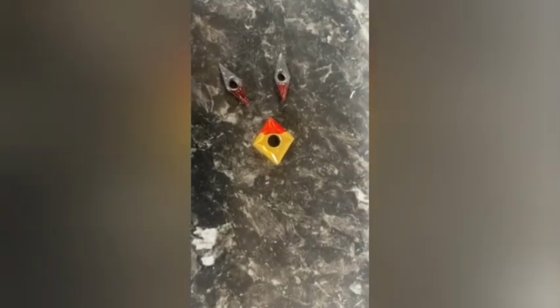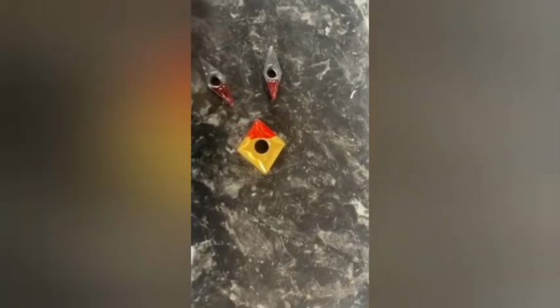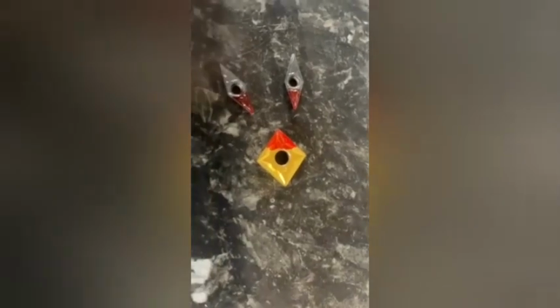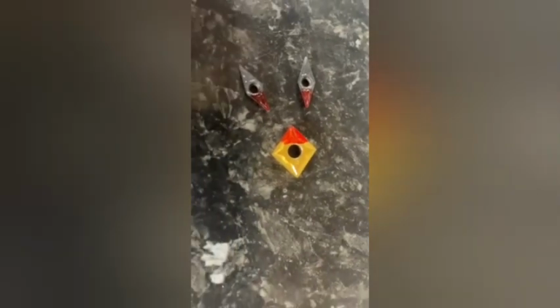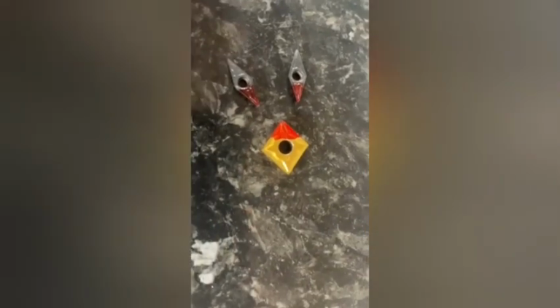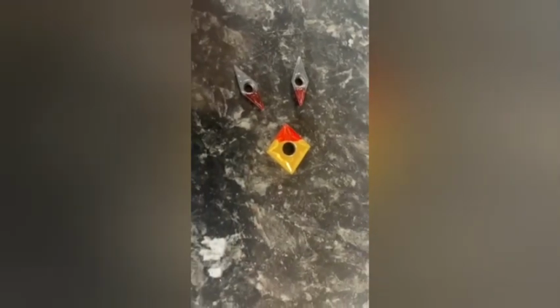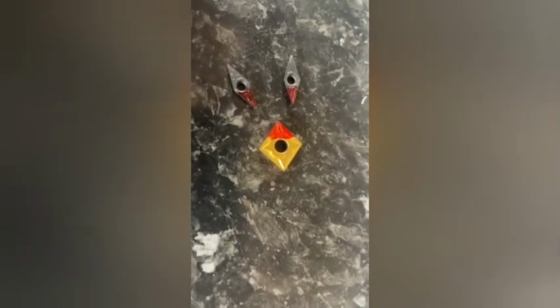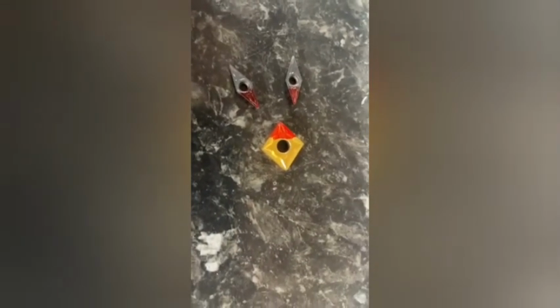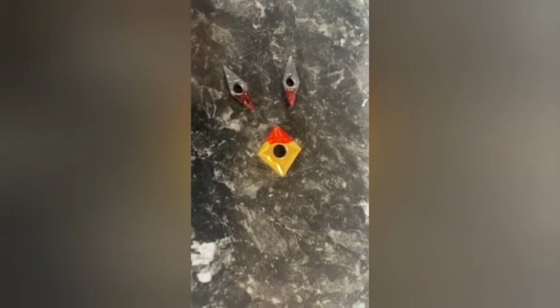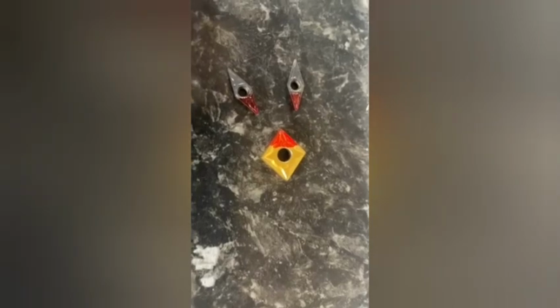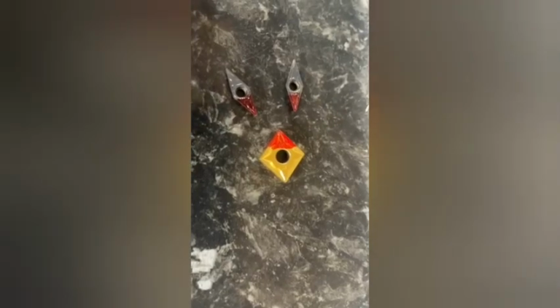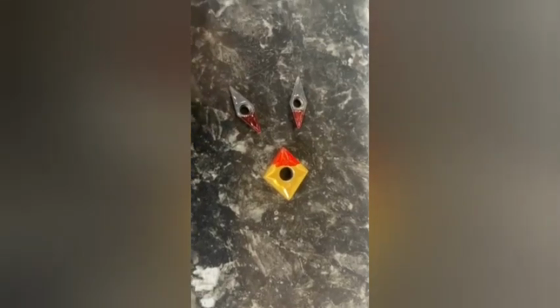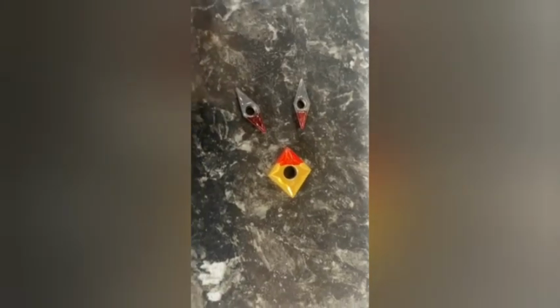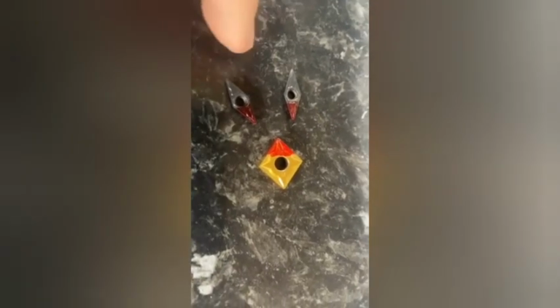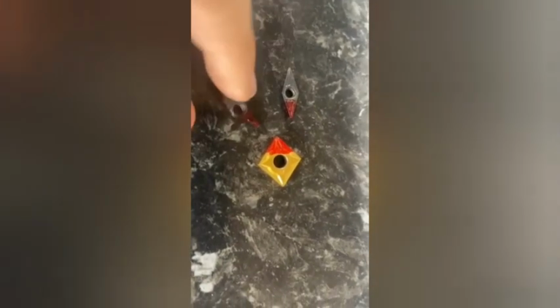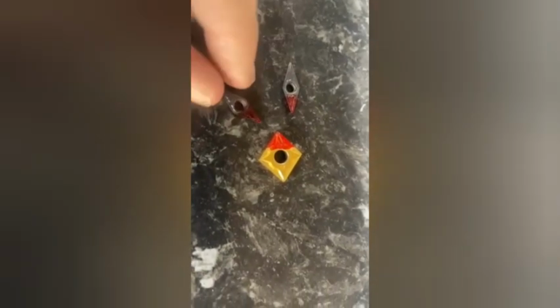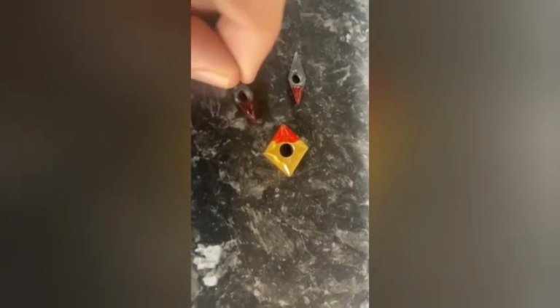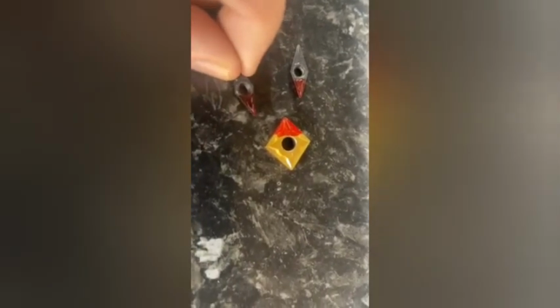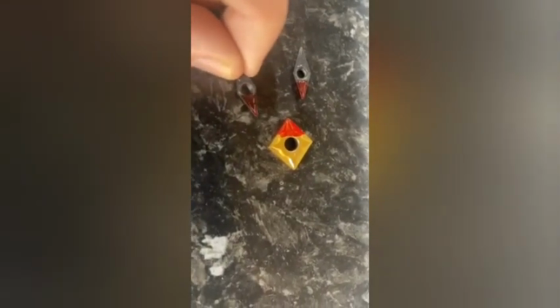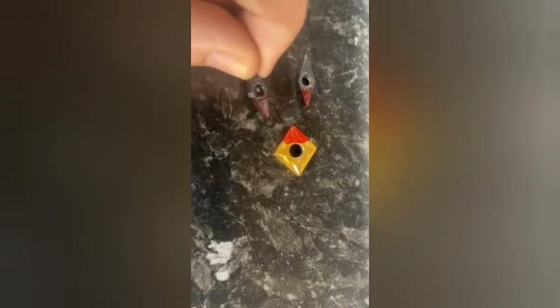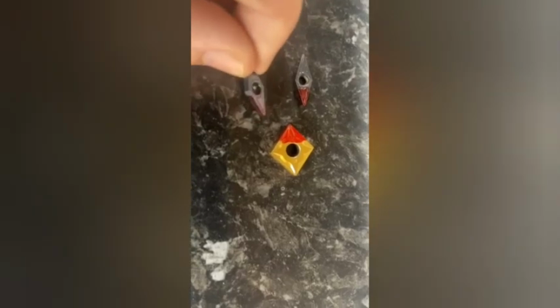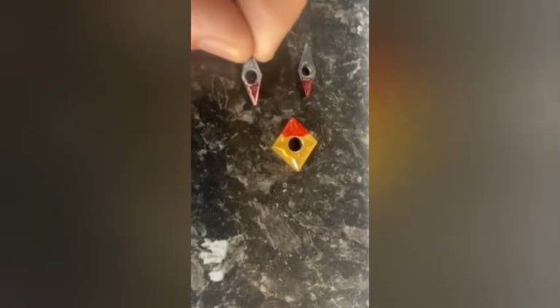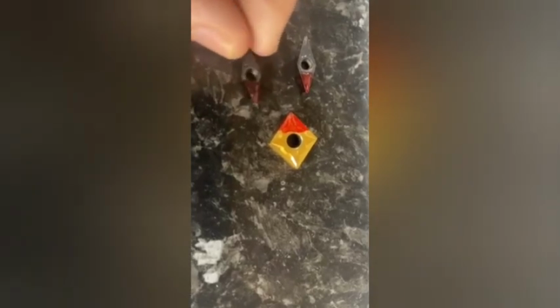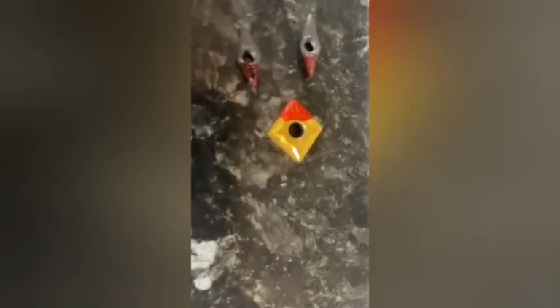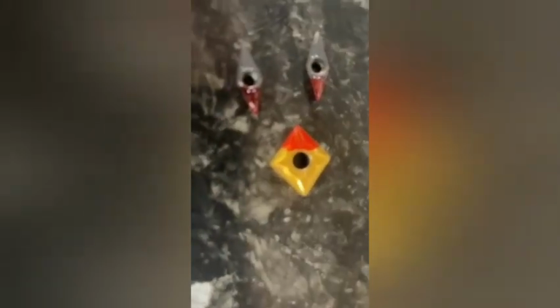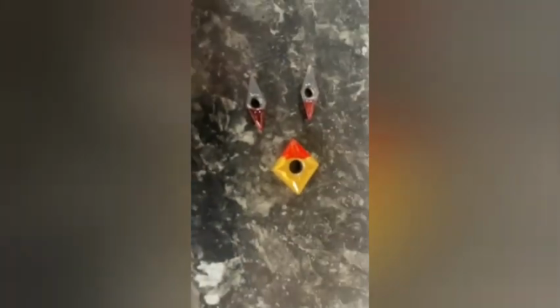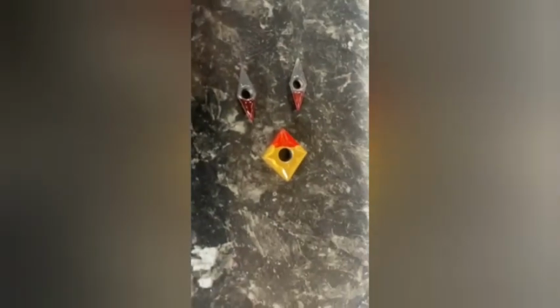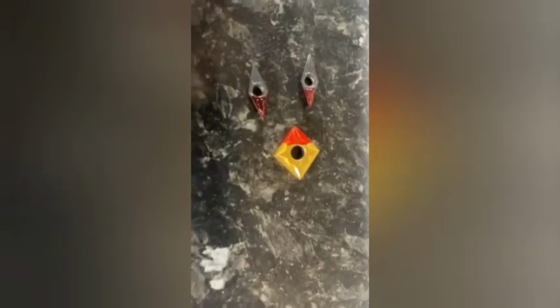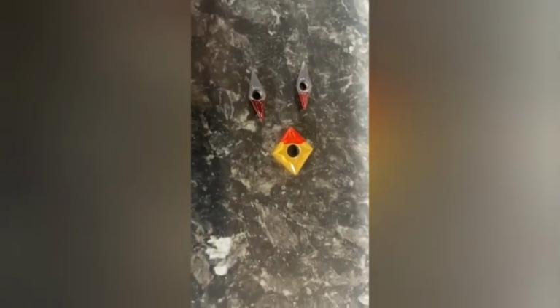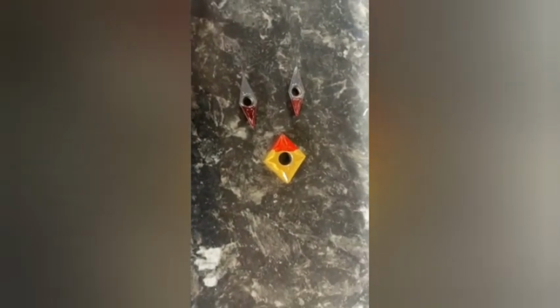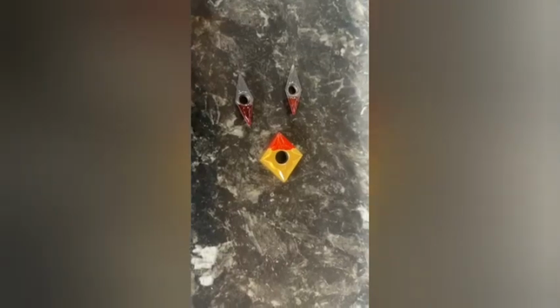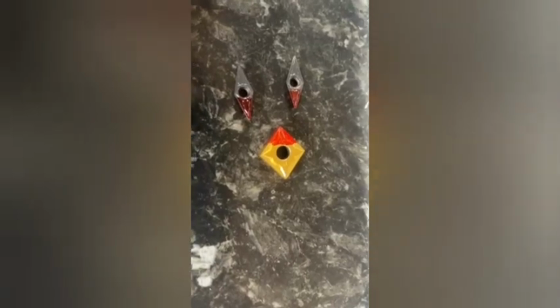From now on, every time you take an insert out before you use it, you're going to check to see if anything is damaged. Then, if you can no longer use that side of the insert, you're going to paint it or color it in red, just so everyone else knows that that side can't be used.